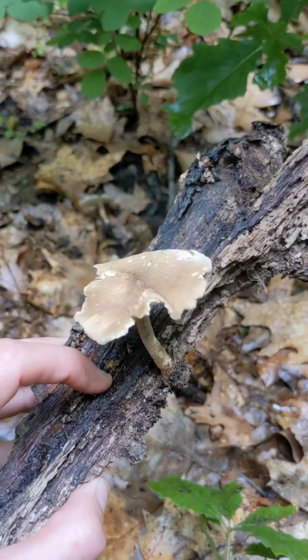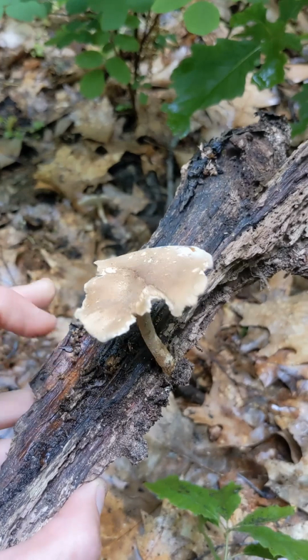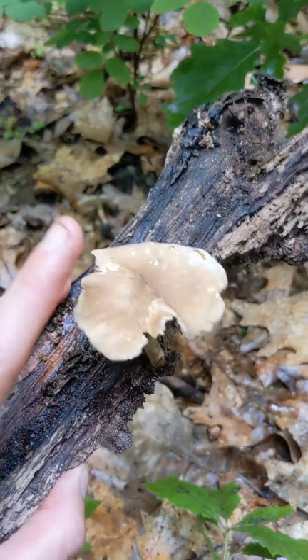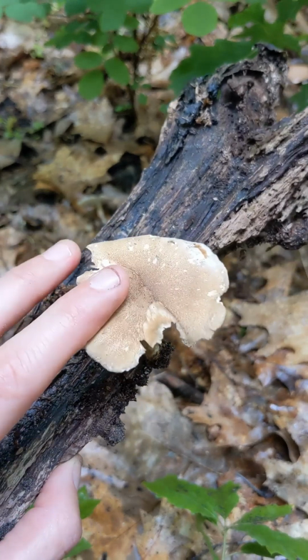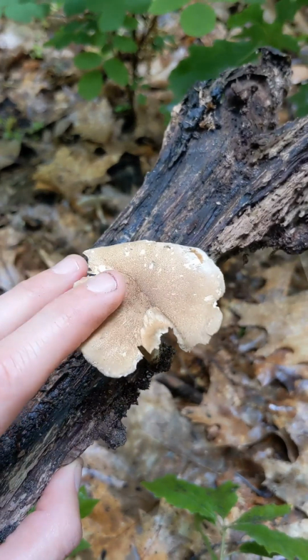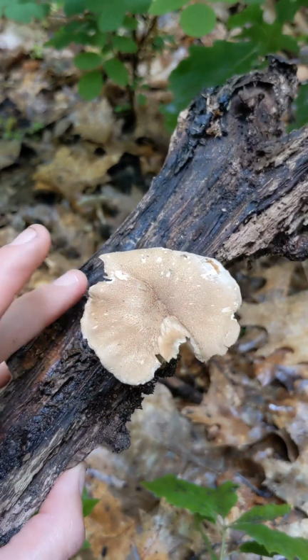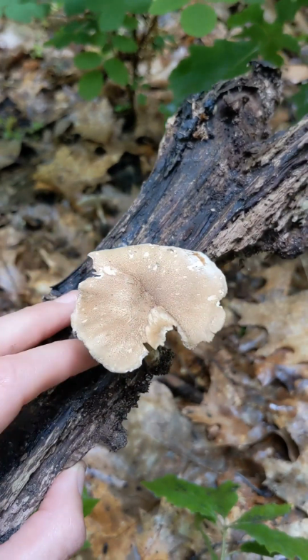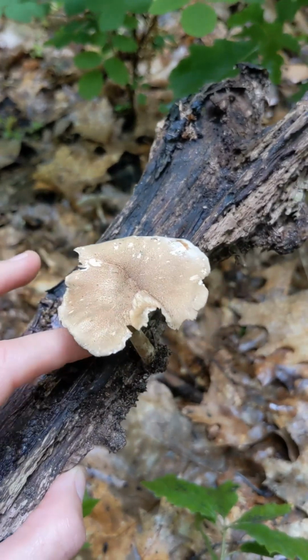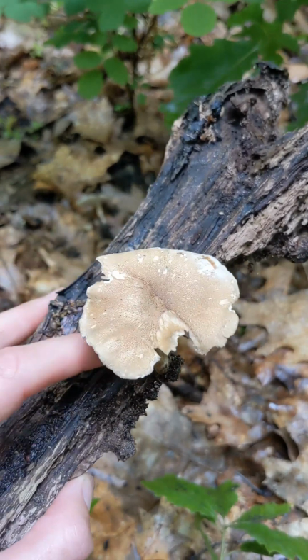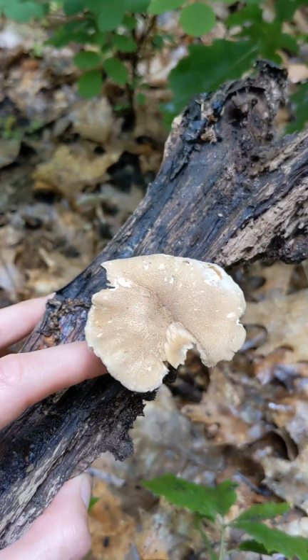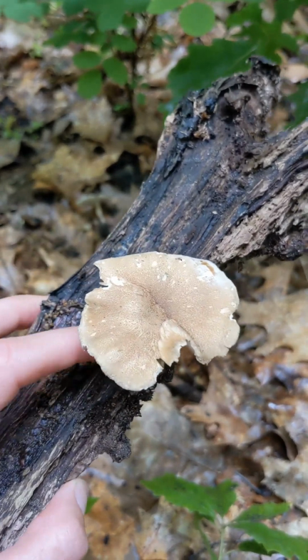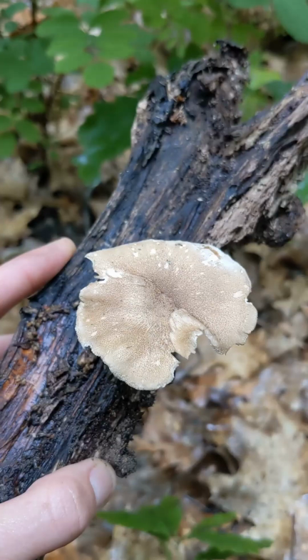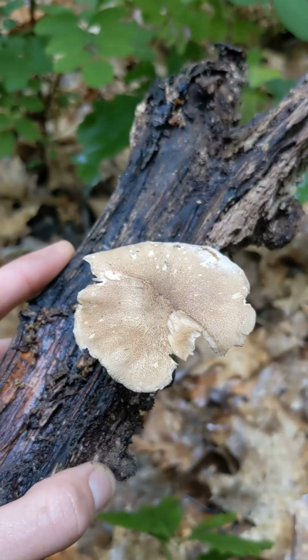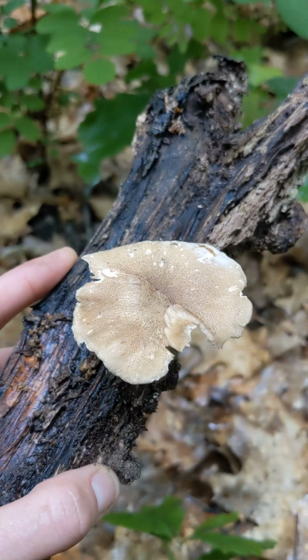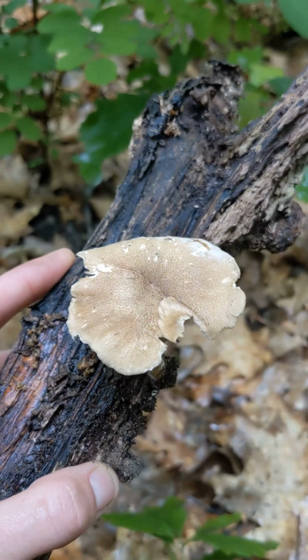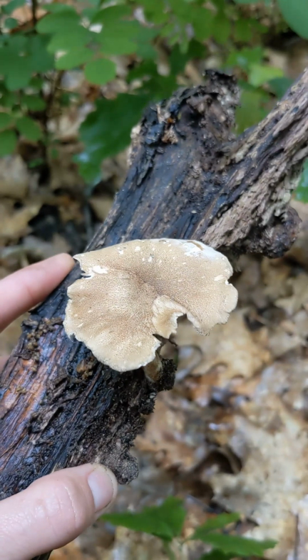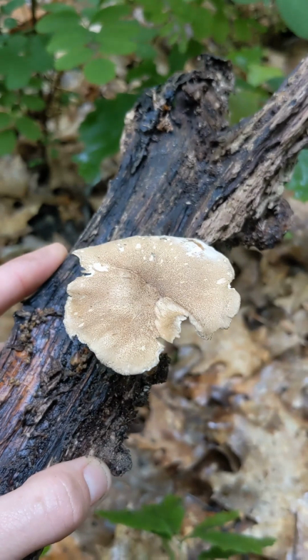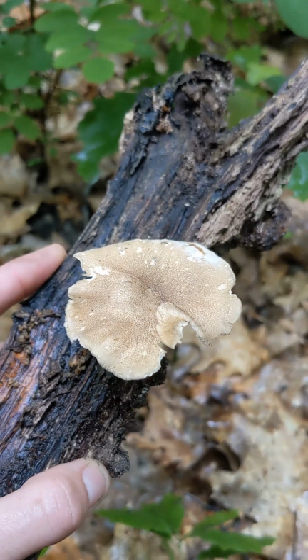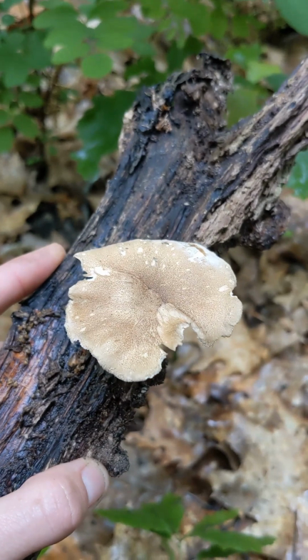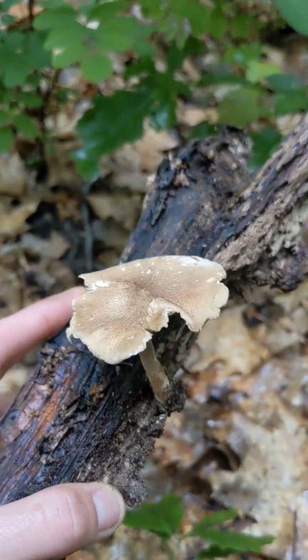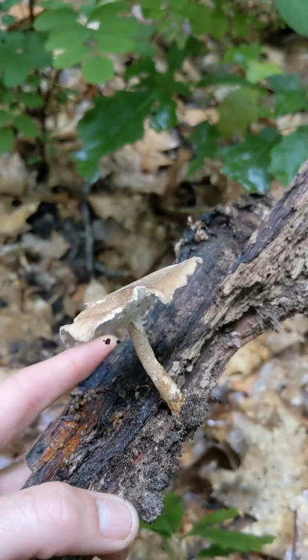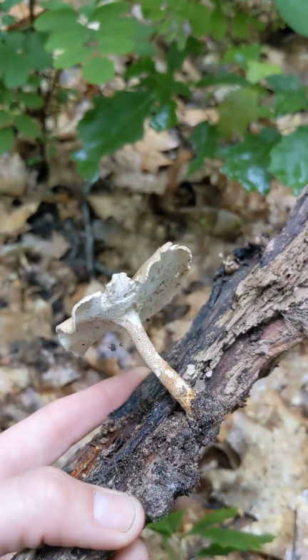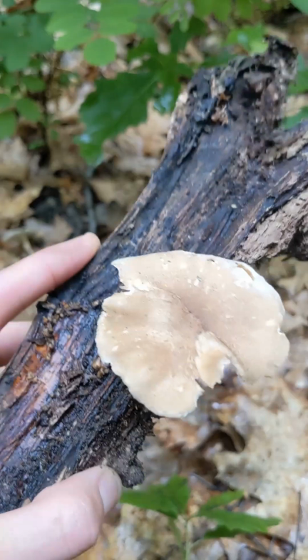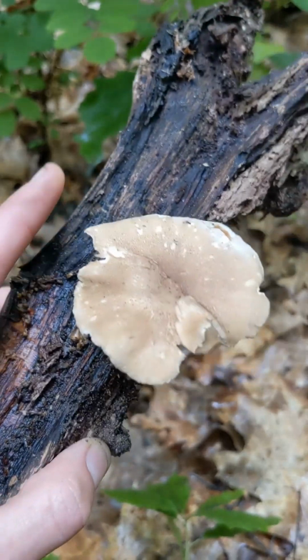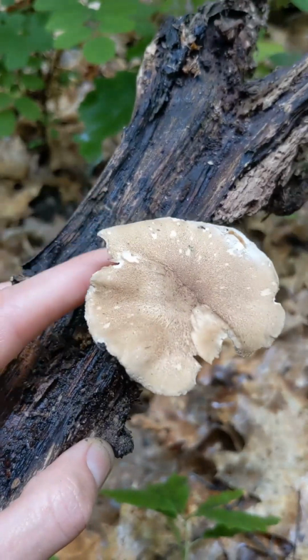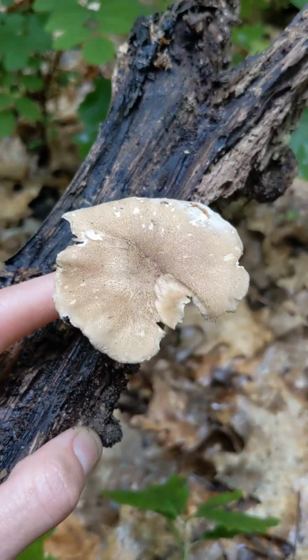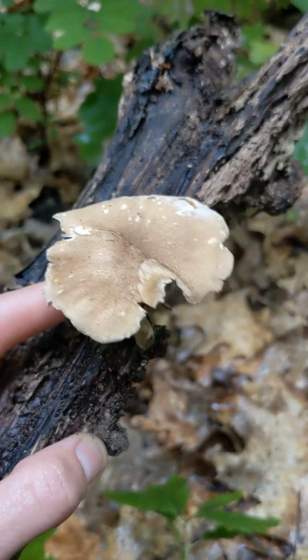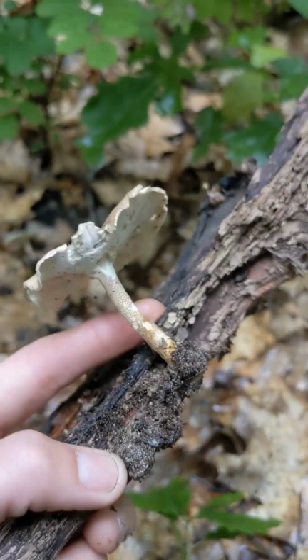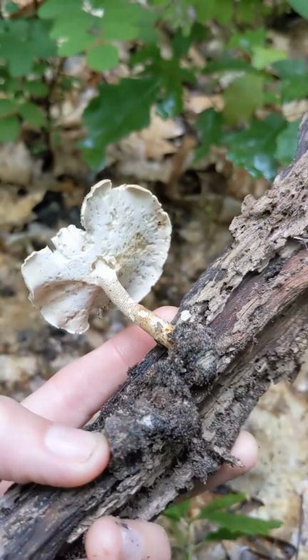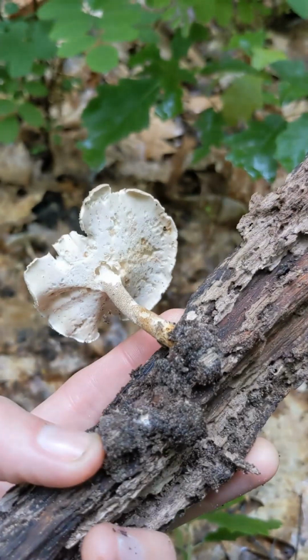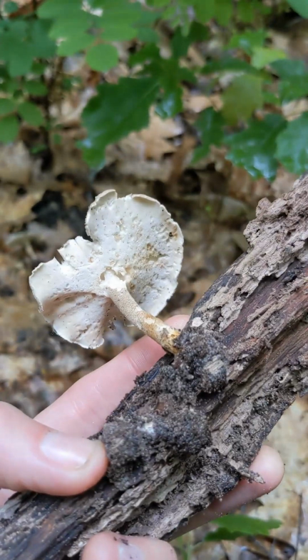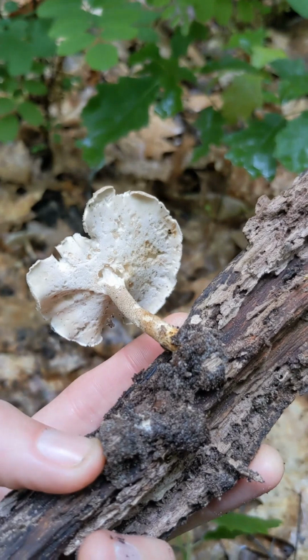And this is the Meipolling in German, the May Polypor, which is very convenient because today it's the 28th of May. But it does fruit between about April and June.